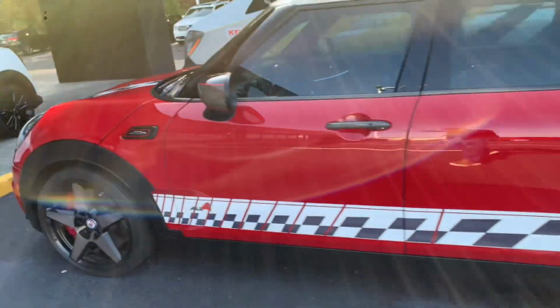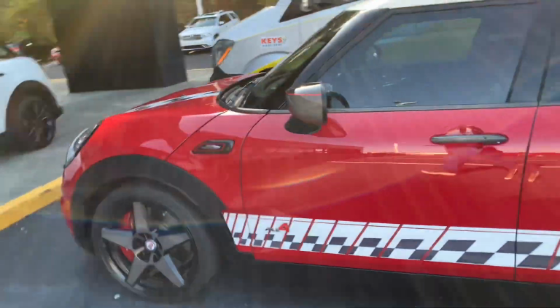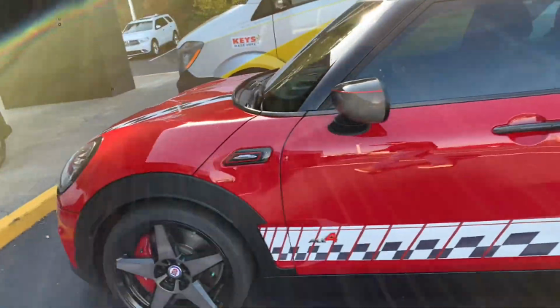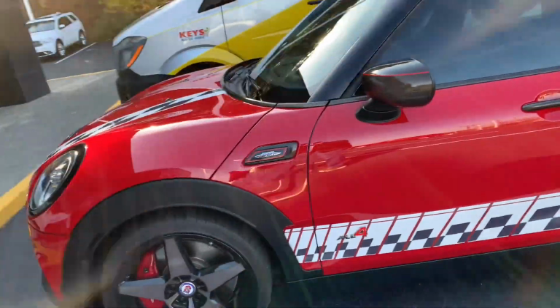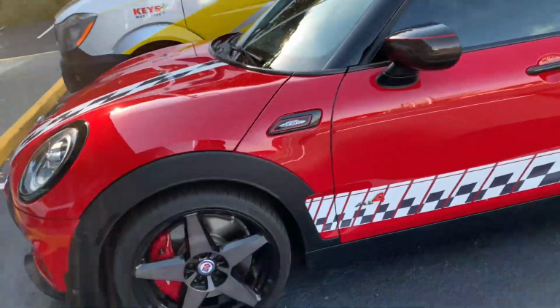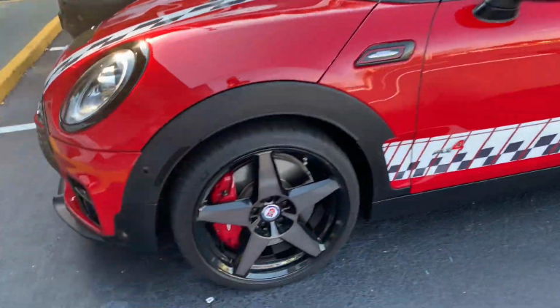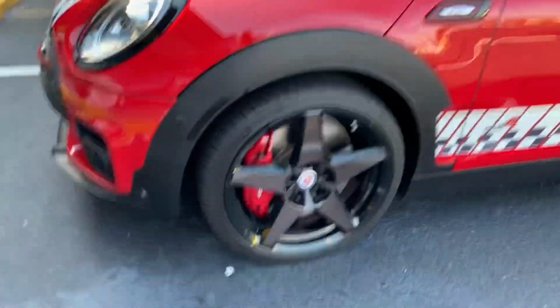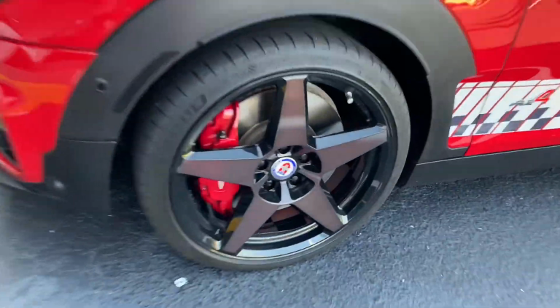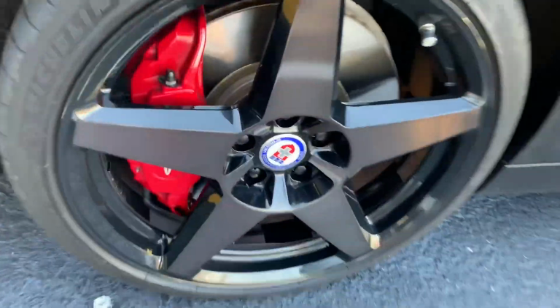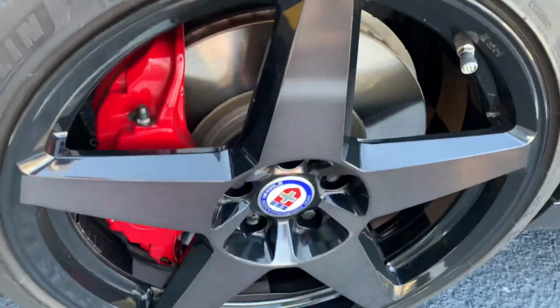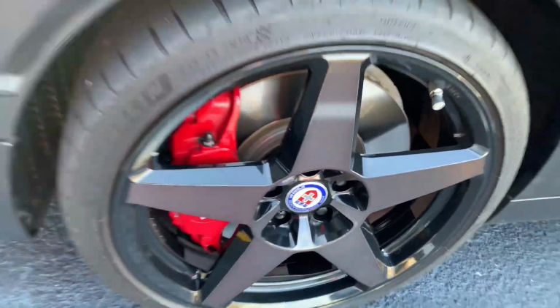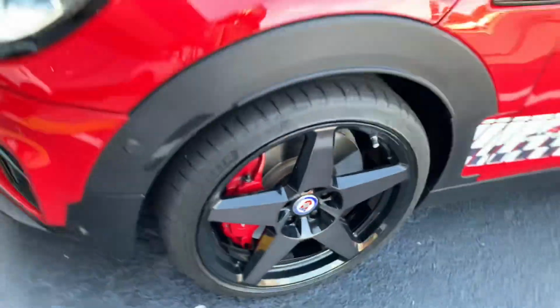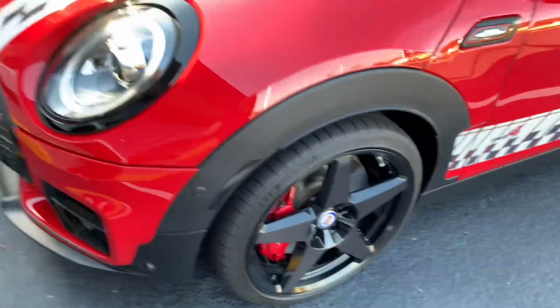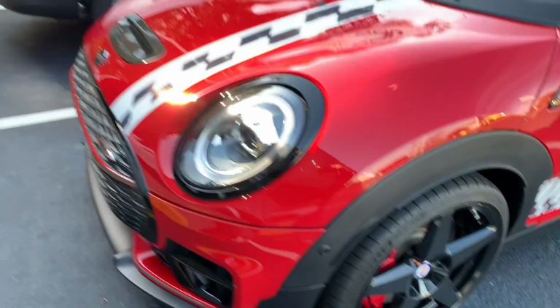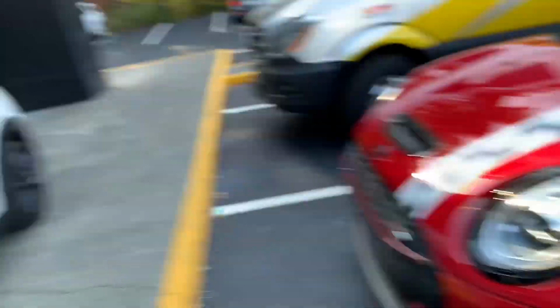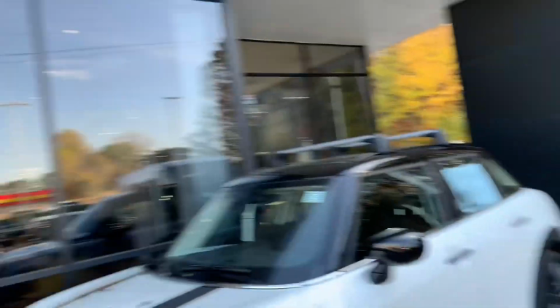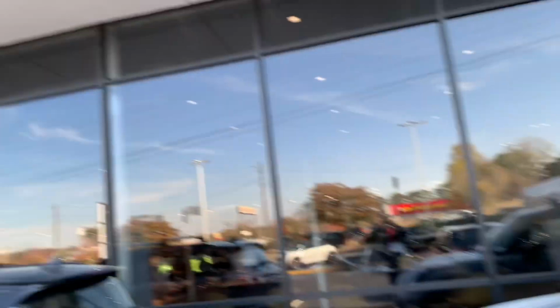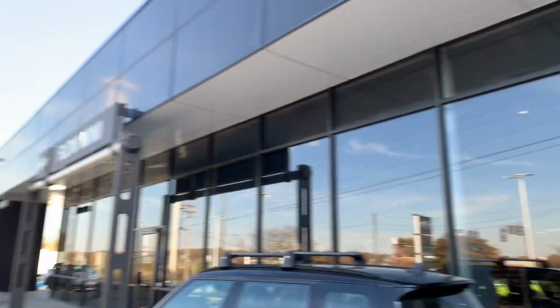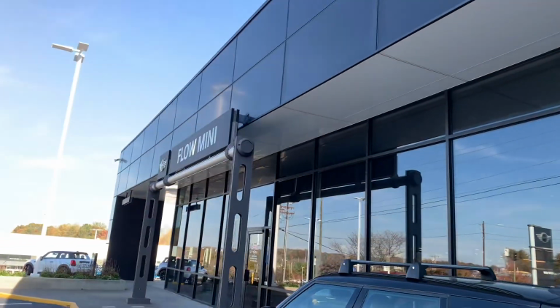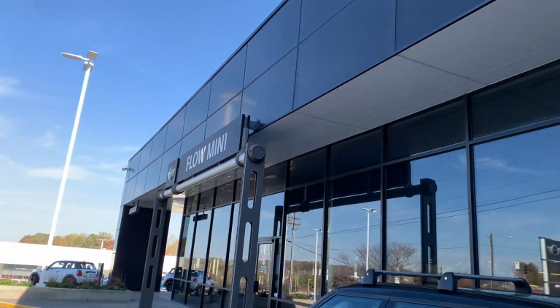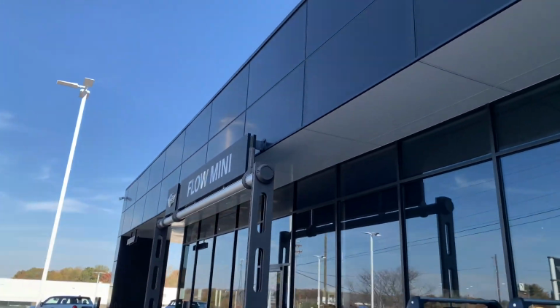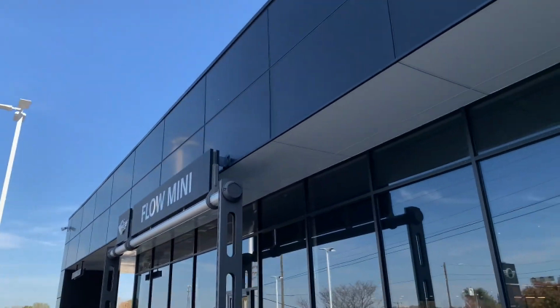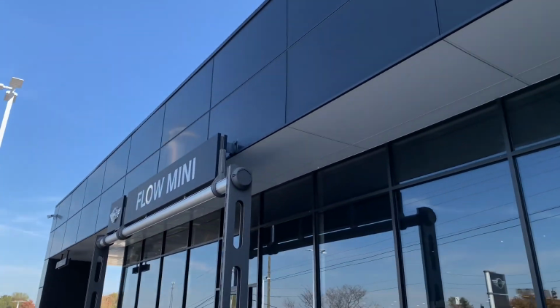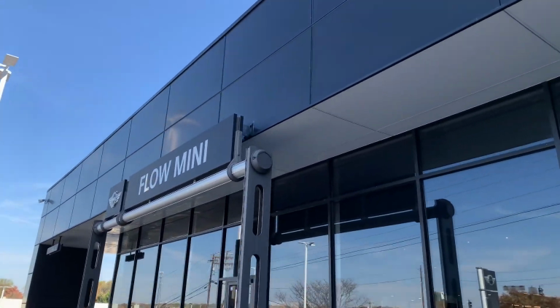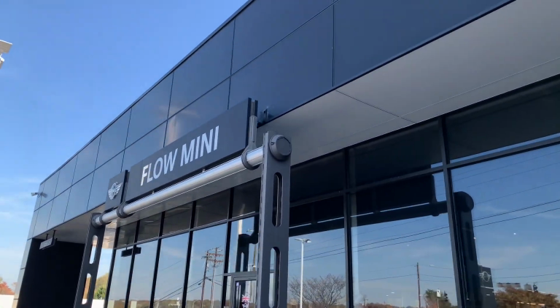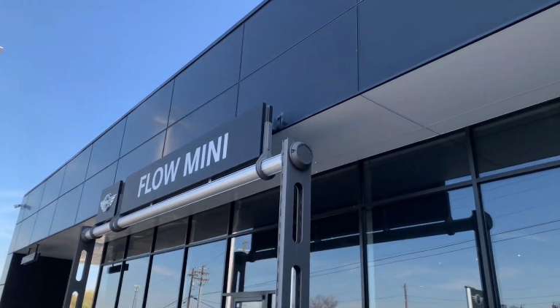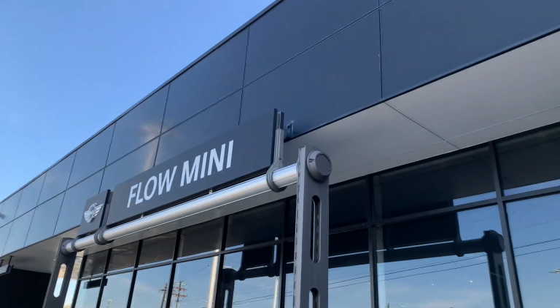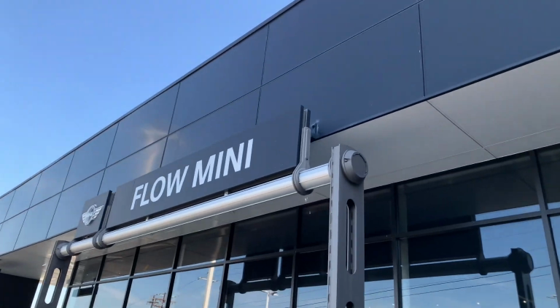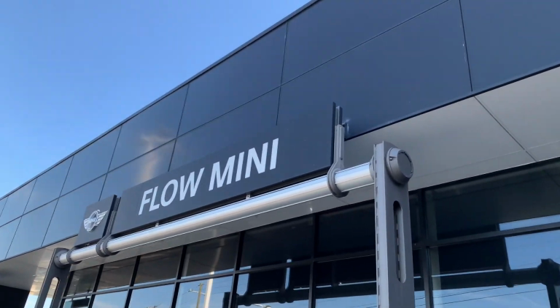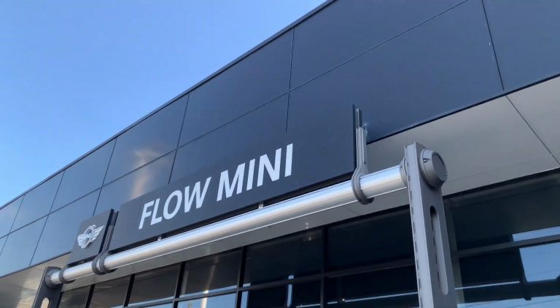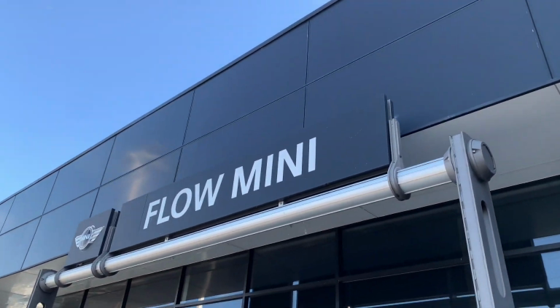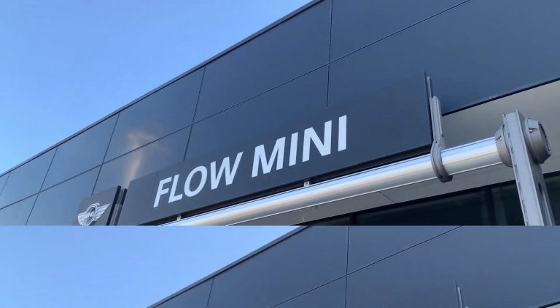It is spectacular. Look at those wheels. It's going to a company called Flow Mini. This is cool. They're loving it.